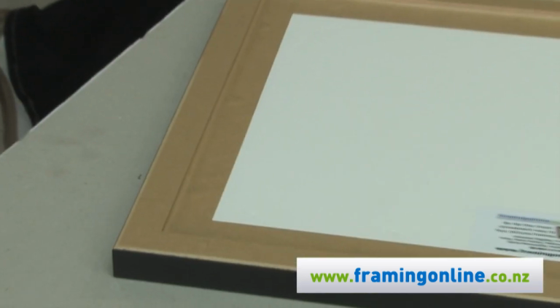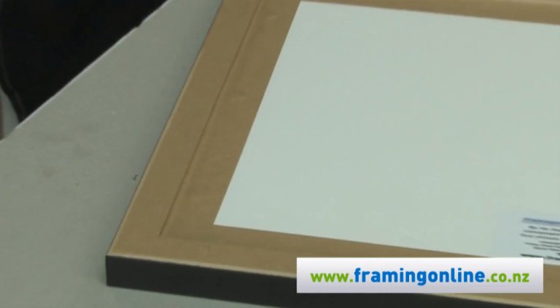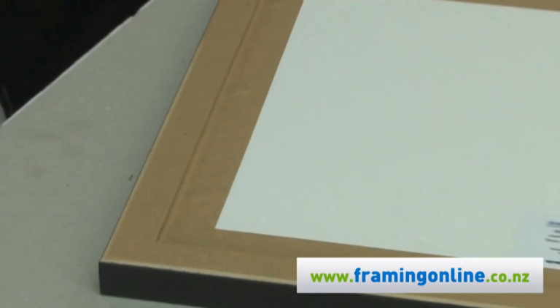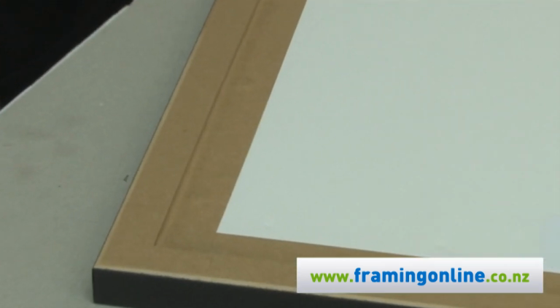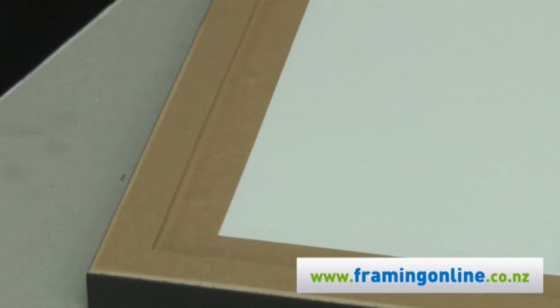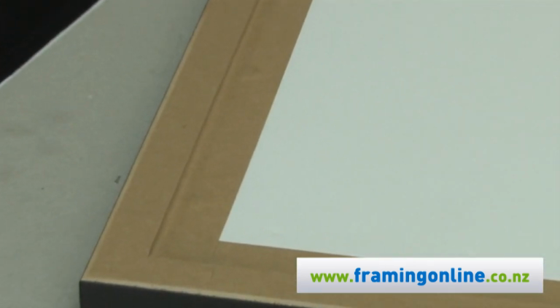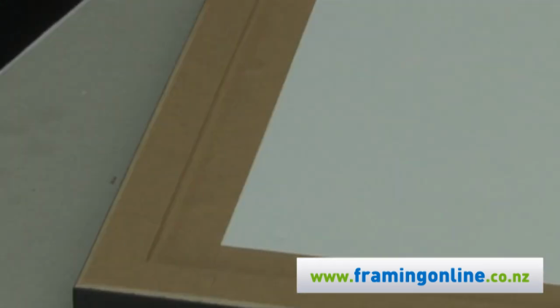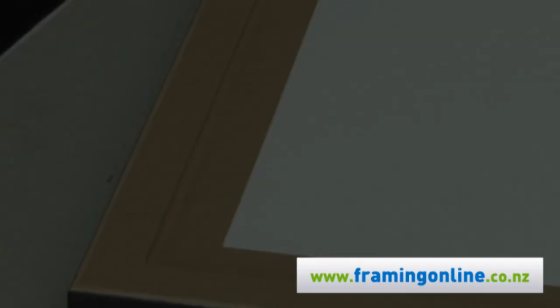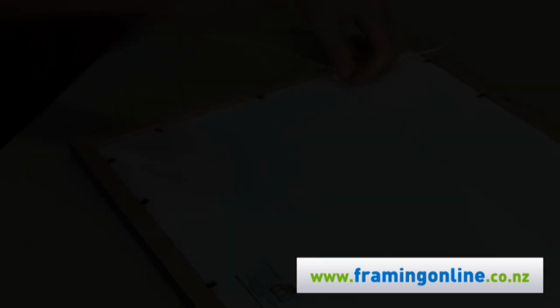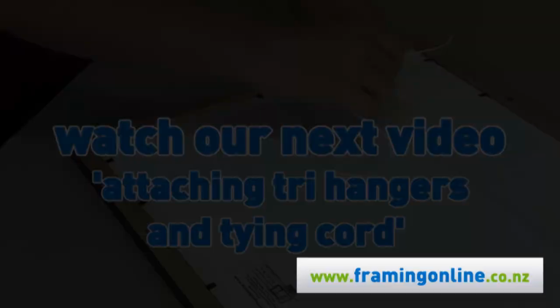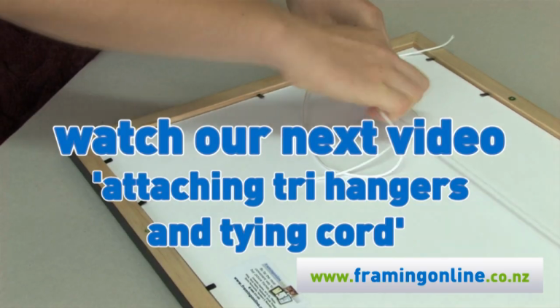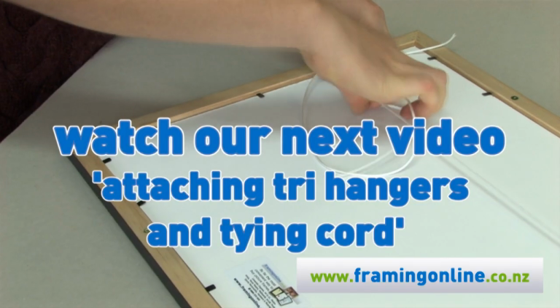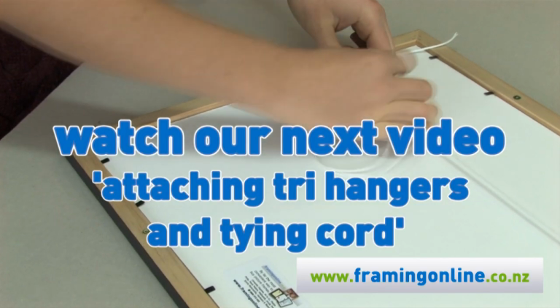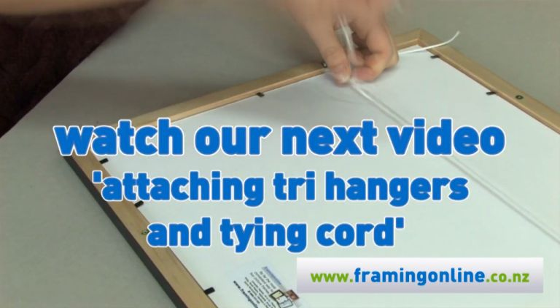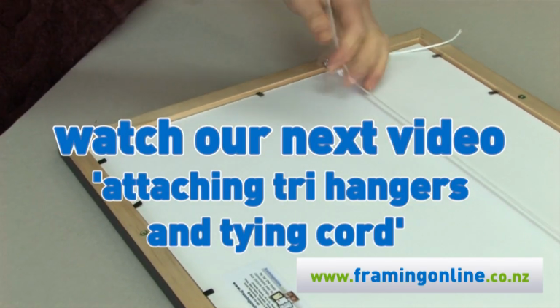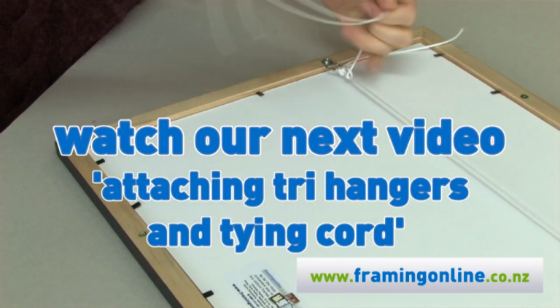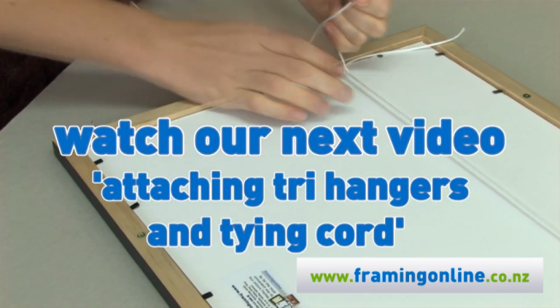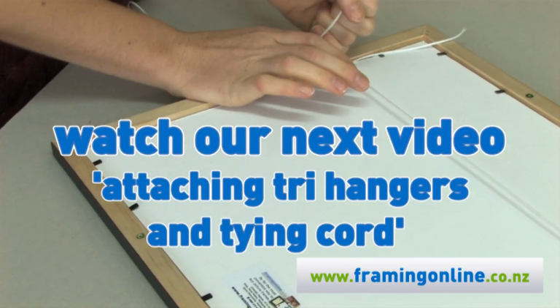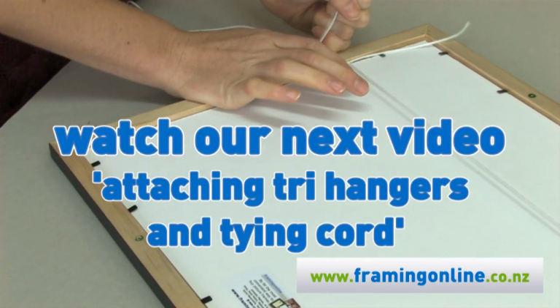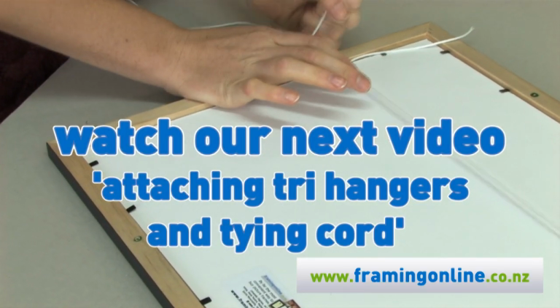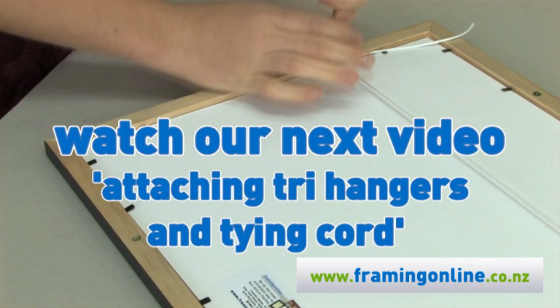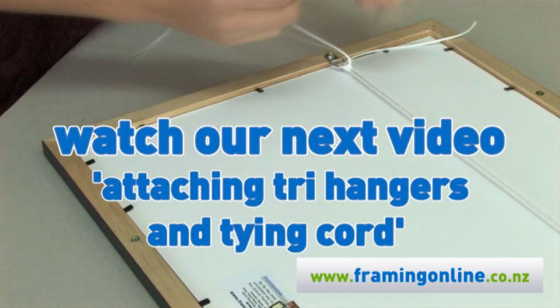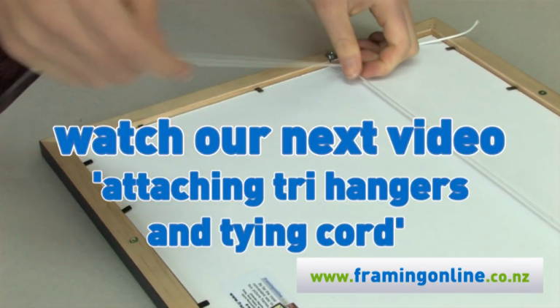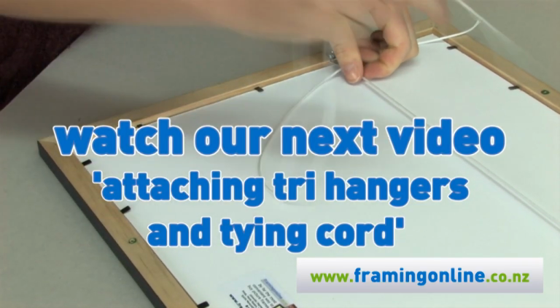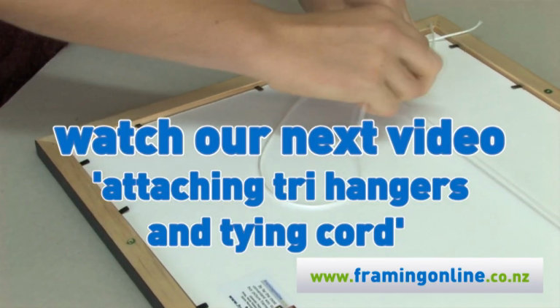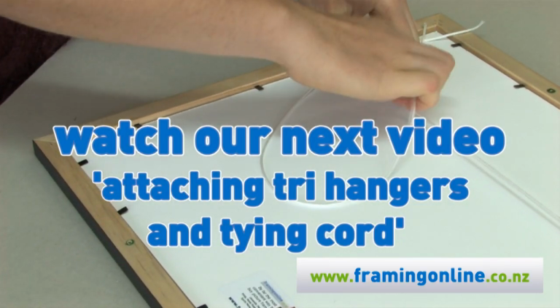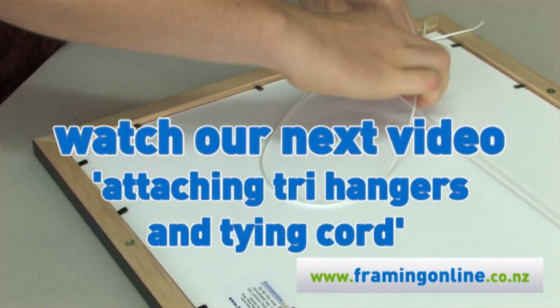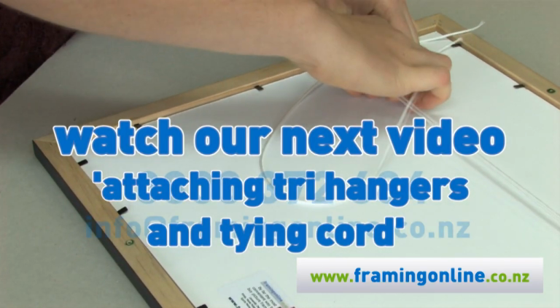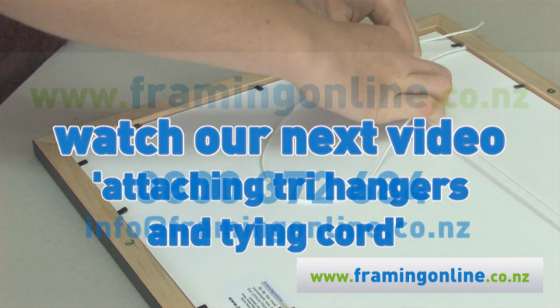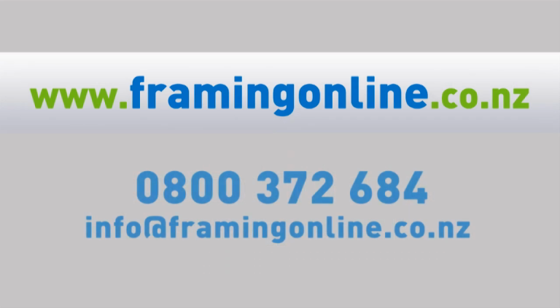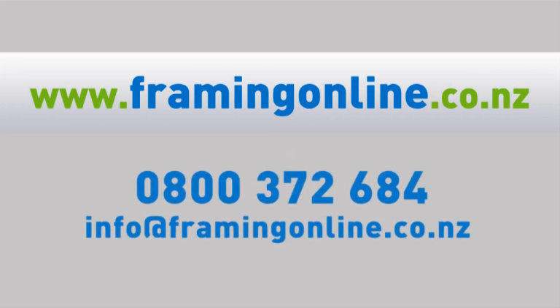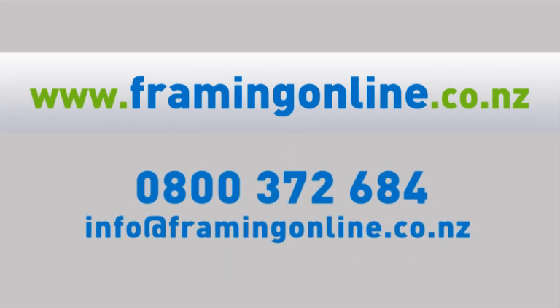That looks great. If you have any queries, don't hesitate to call us or email us at framingonline.com.